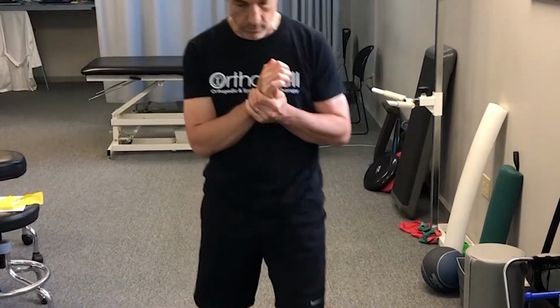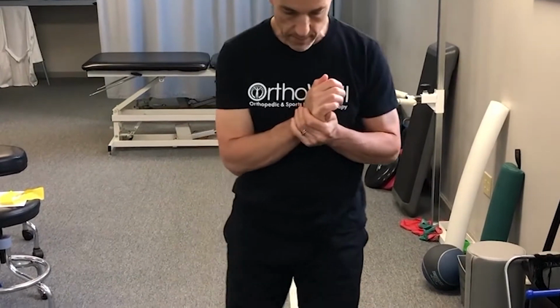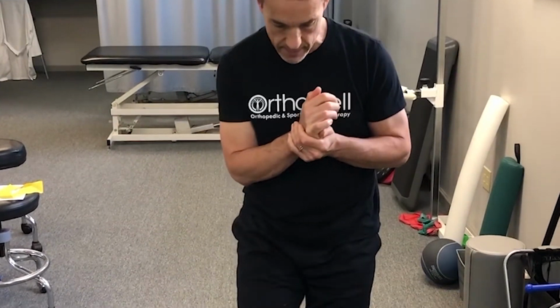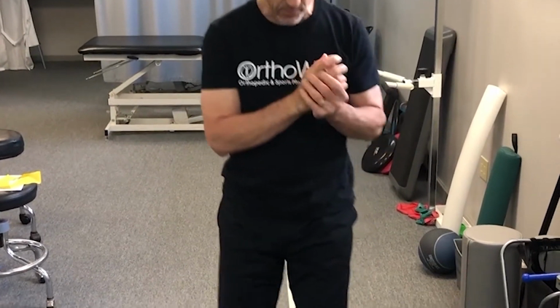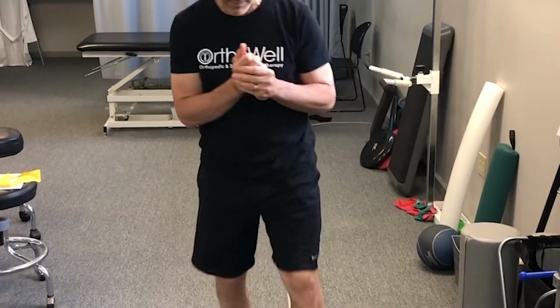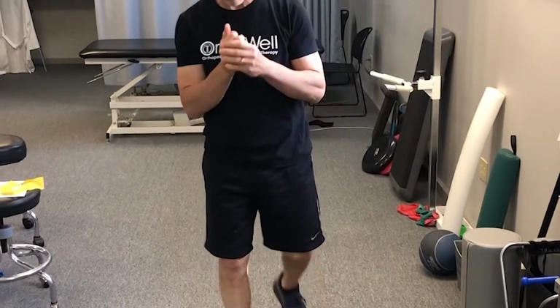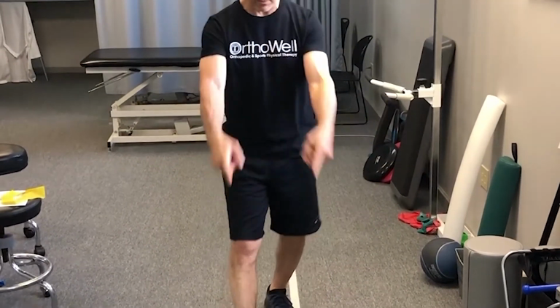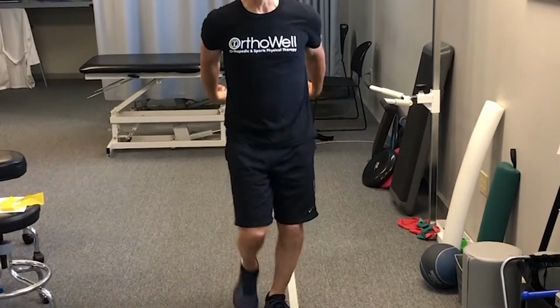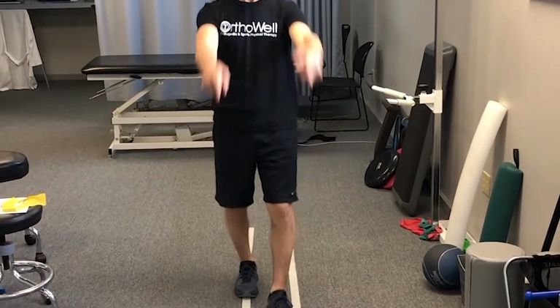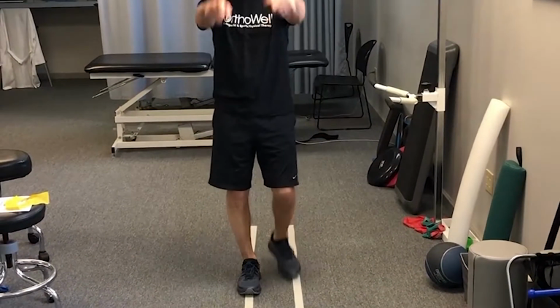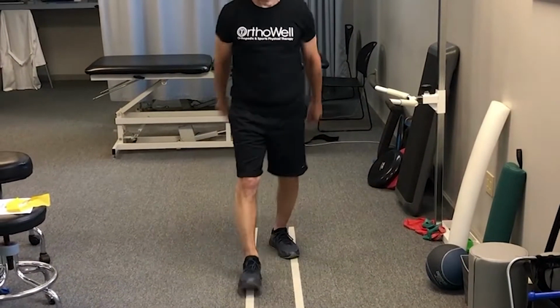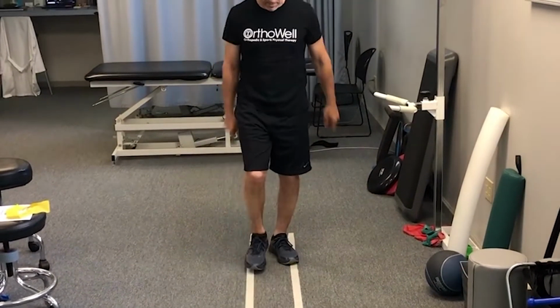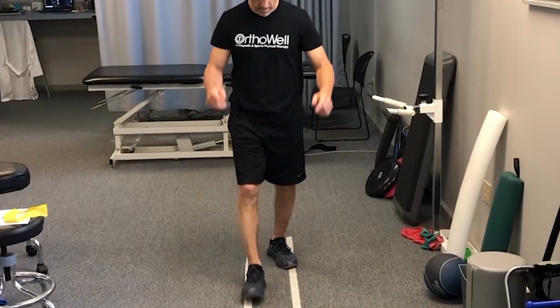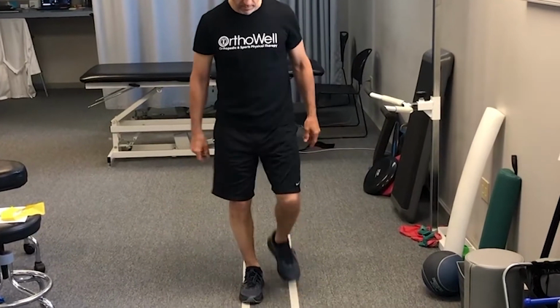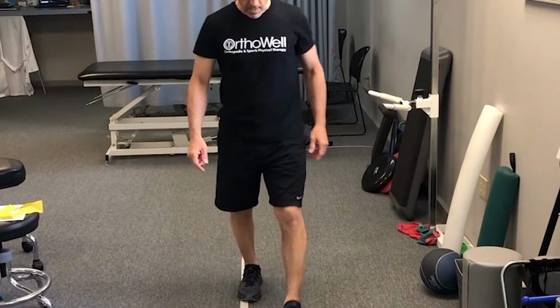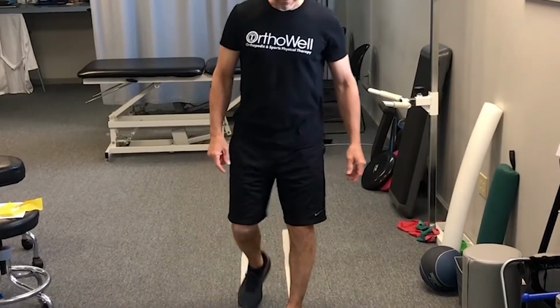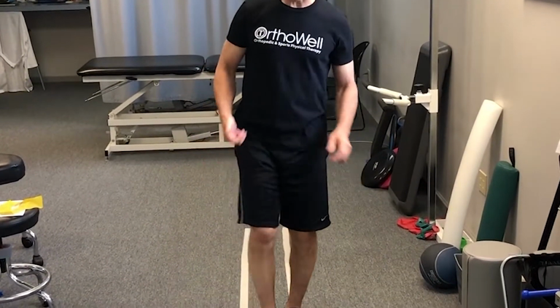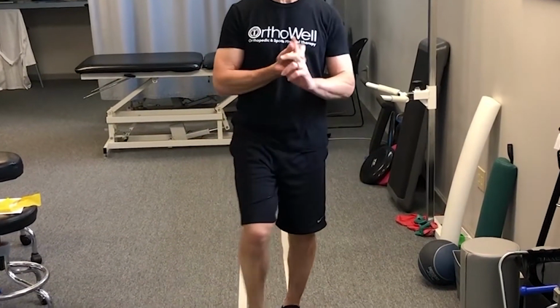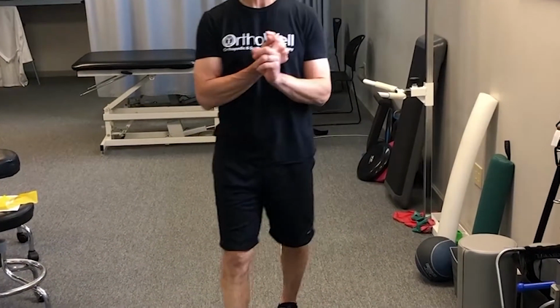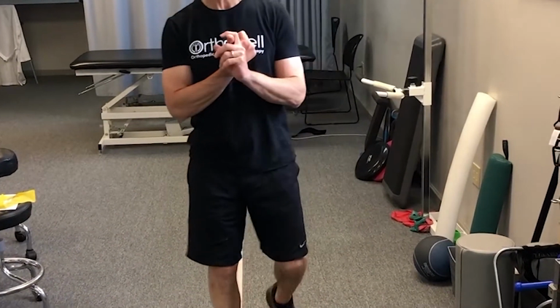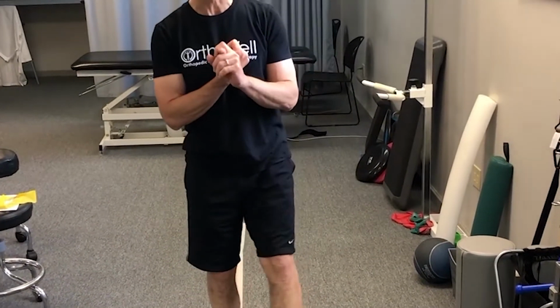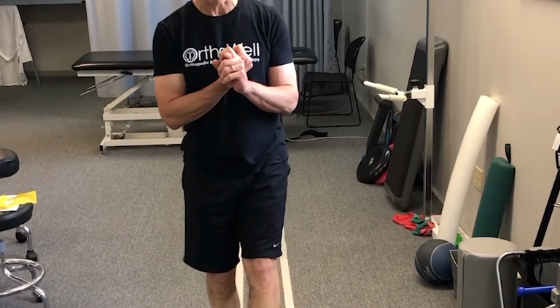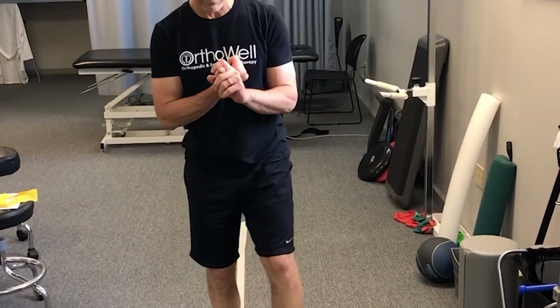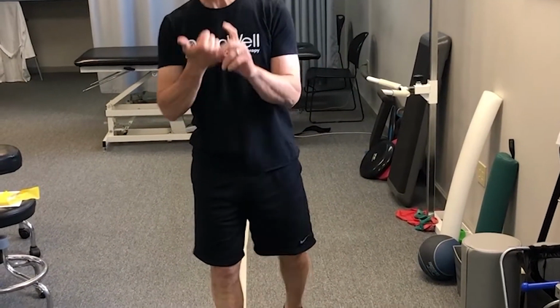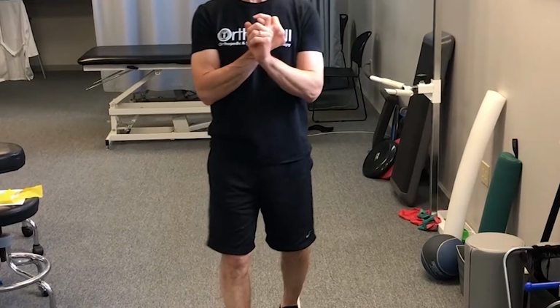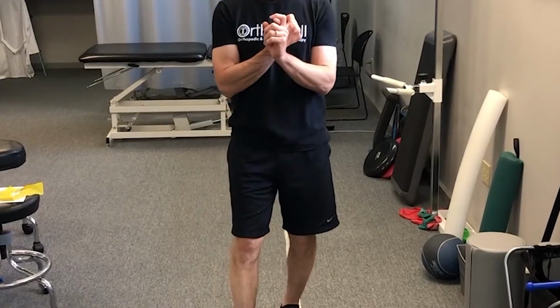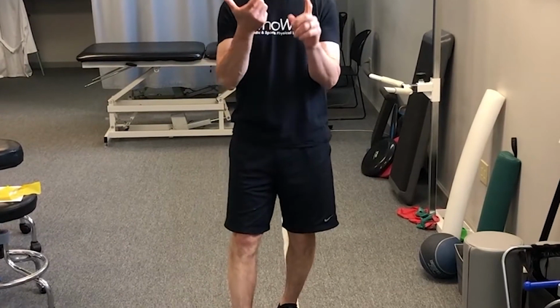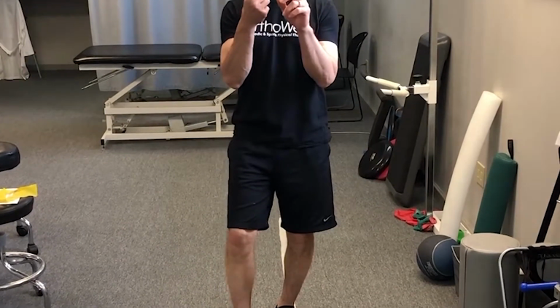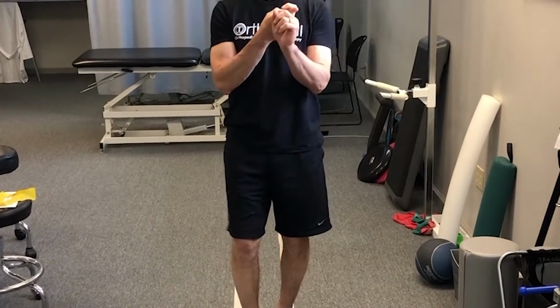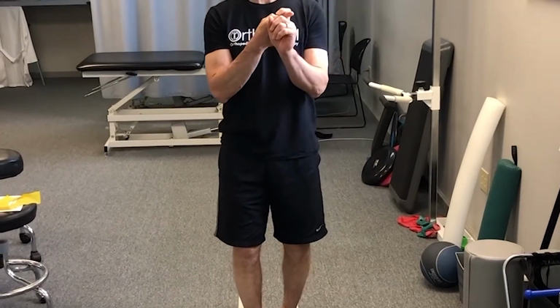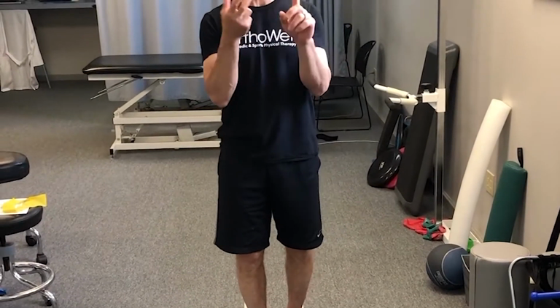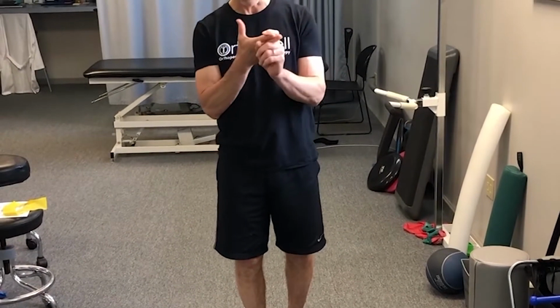A little running technique drill. We've got sobriety lines here that we're going to be using for our drill. There are a couple of three things that we work on with this exercise: cadence, base of support, and heel strike.